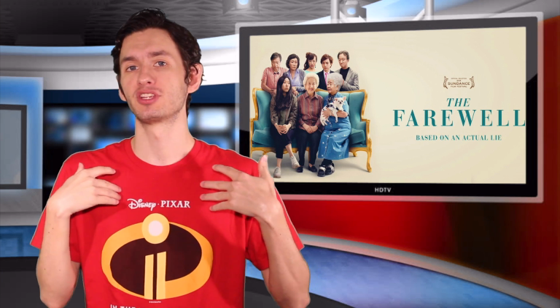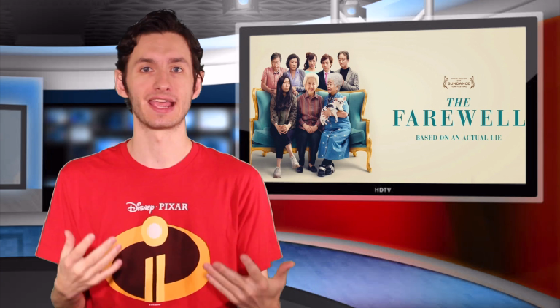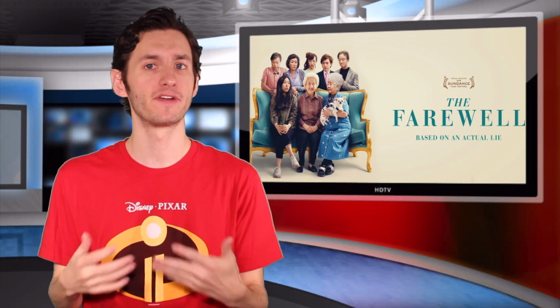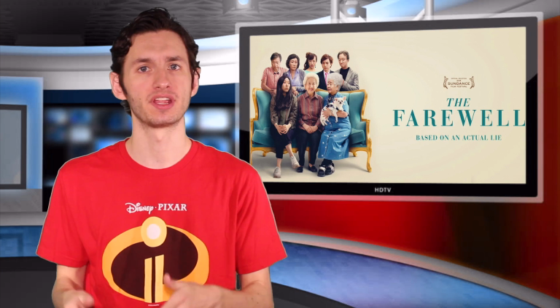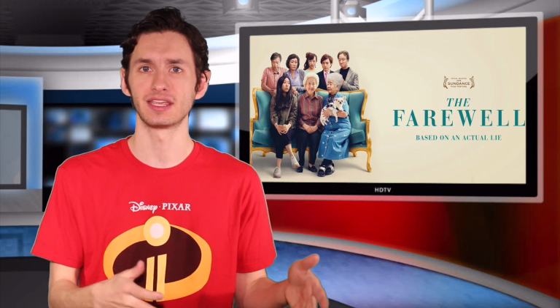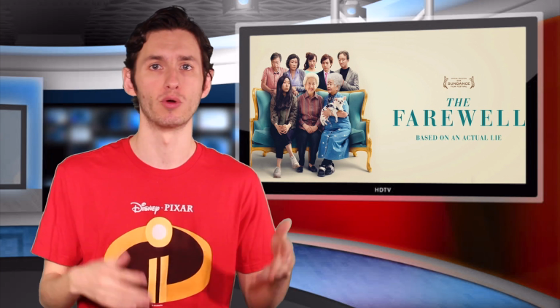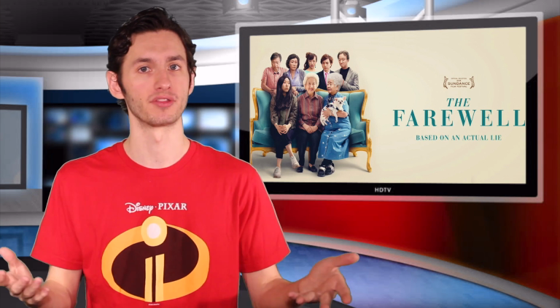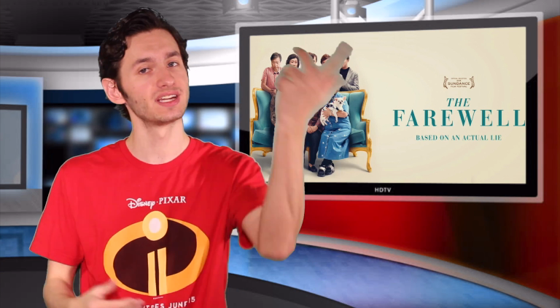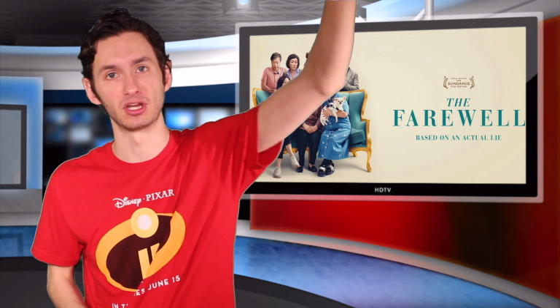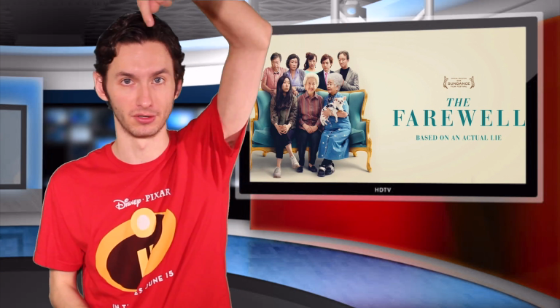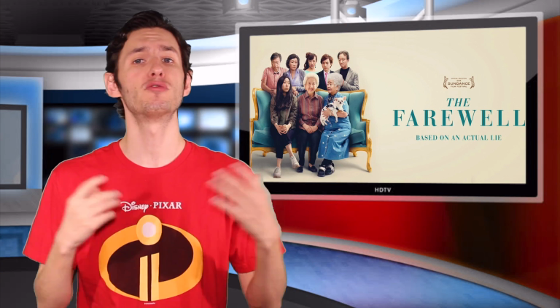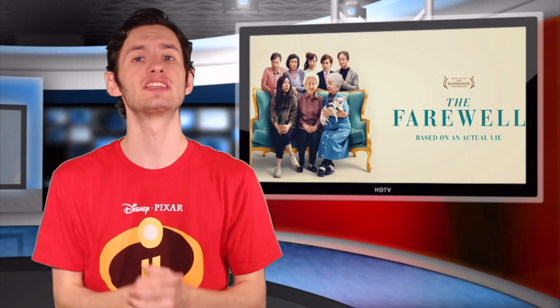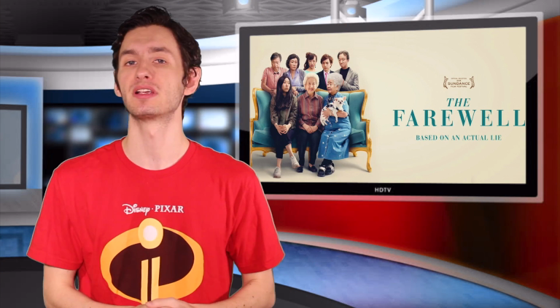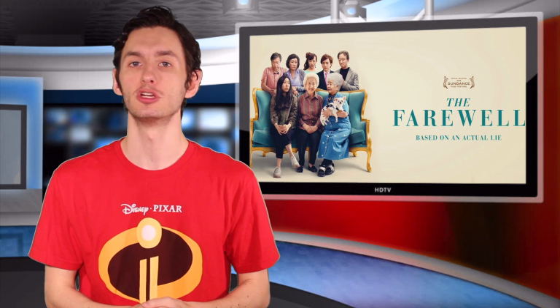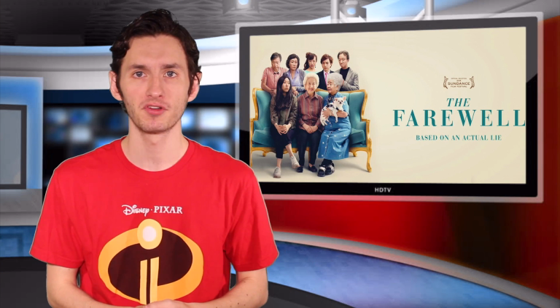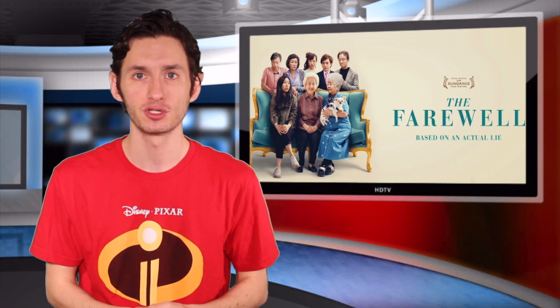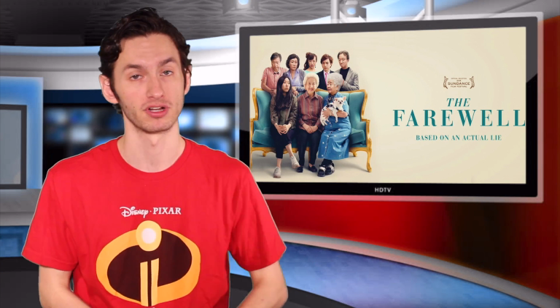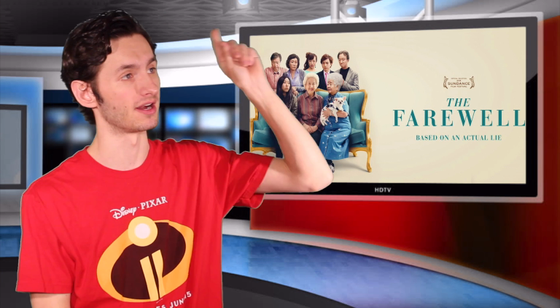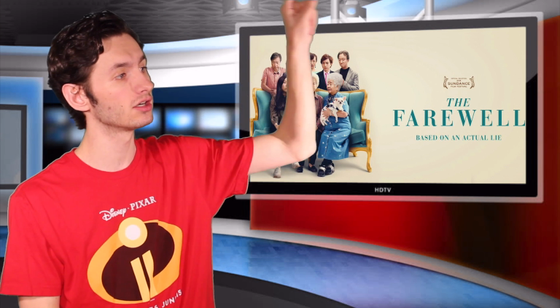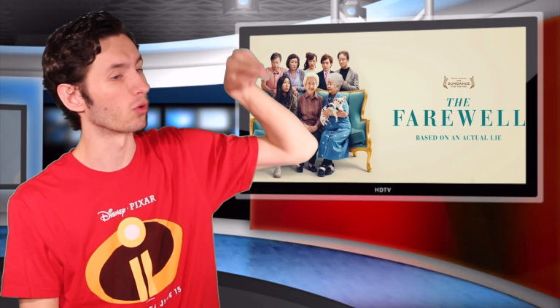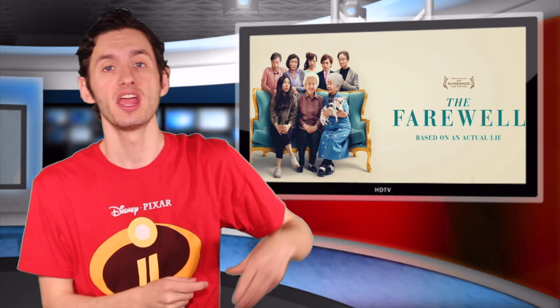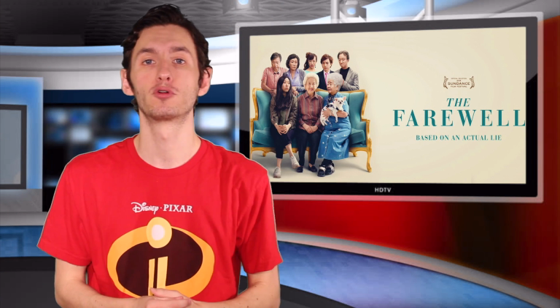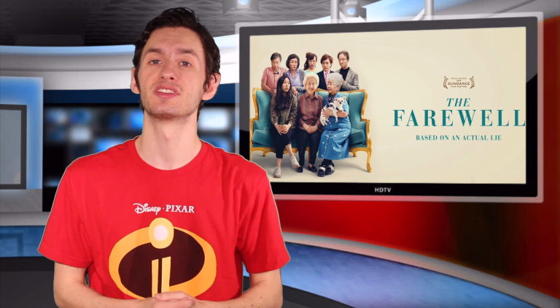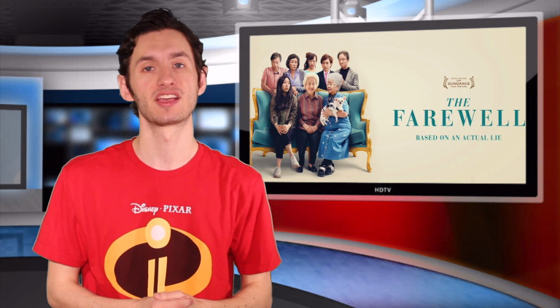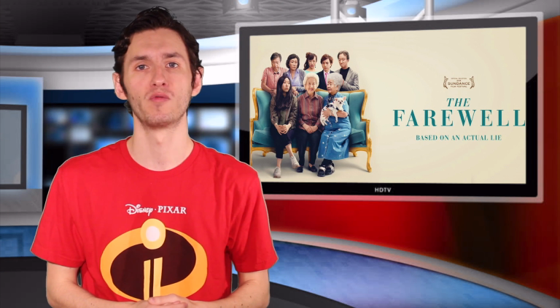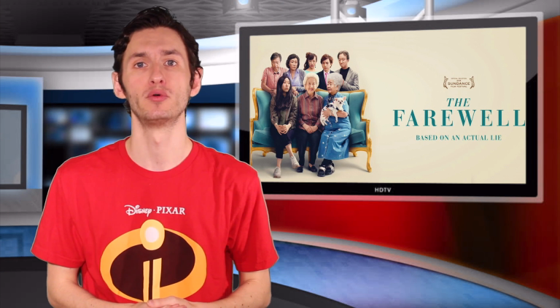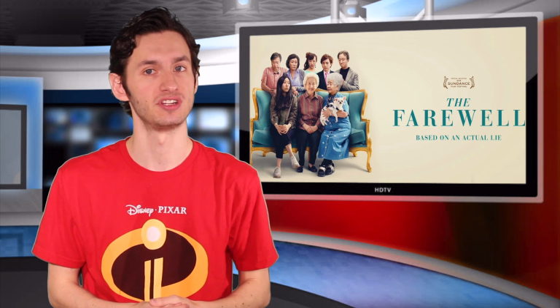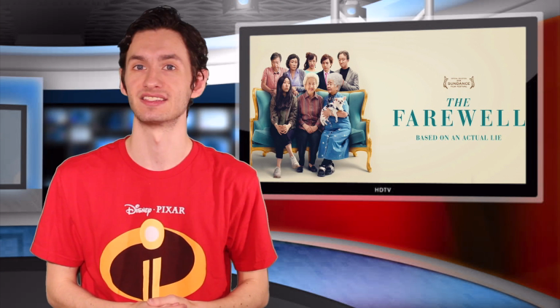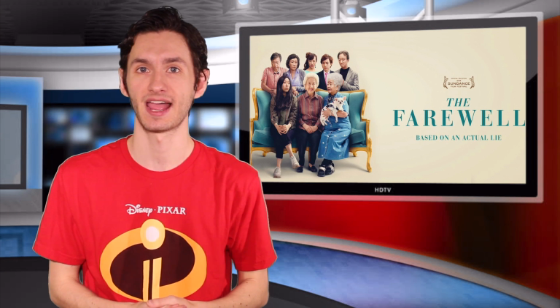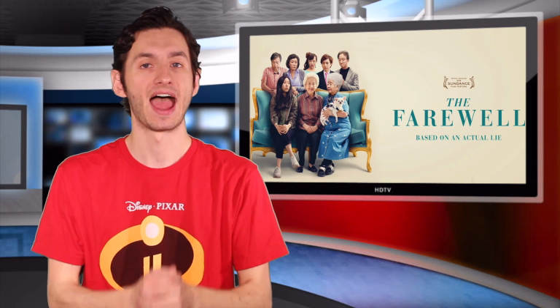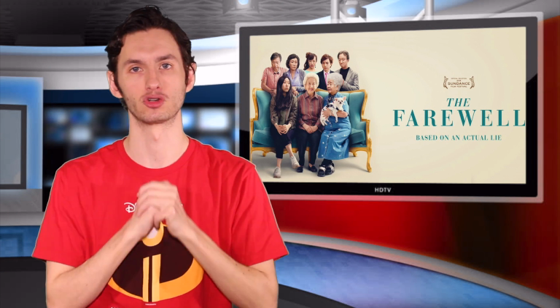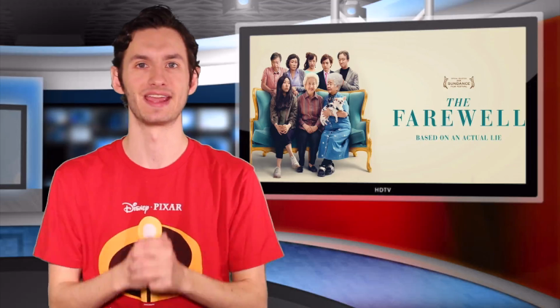That's going to do it for my home video review of The Farewell. Let me know in the comments below — were you able to check out The Farewell when it hit theaters? What did you all think? Click the links to see my previous two home video reviews, and until next time, we'll see you guys — have a great day!